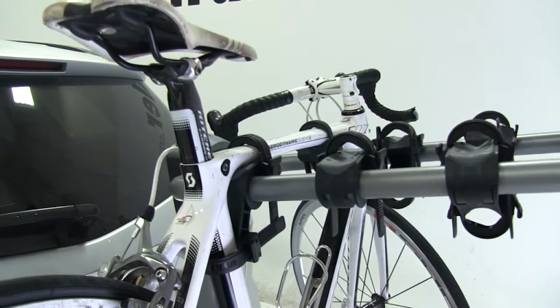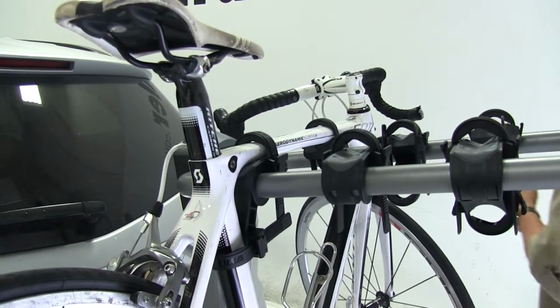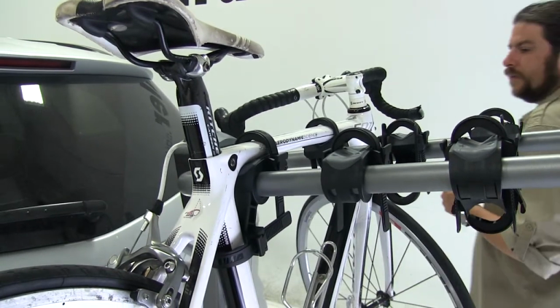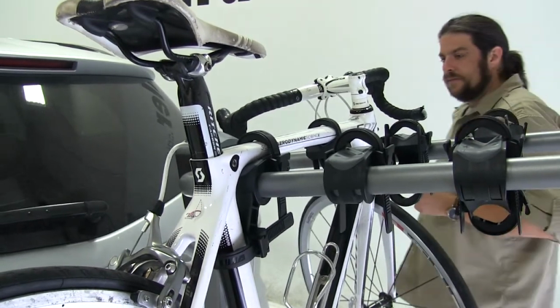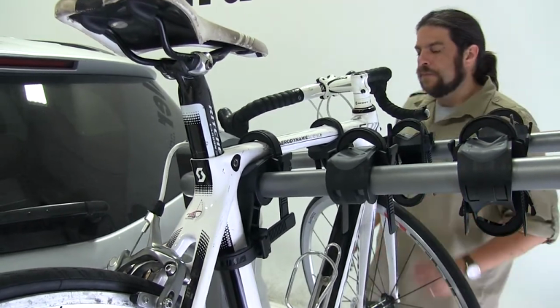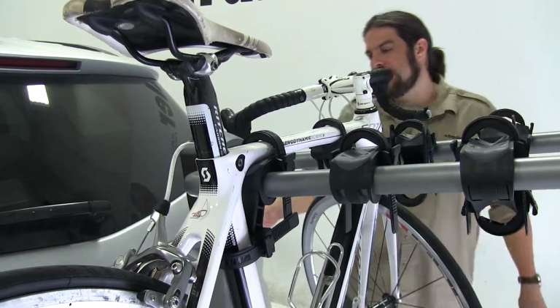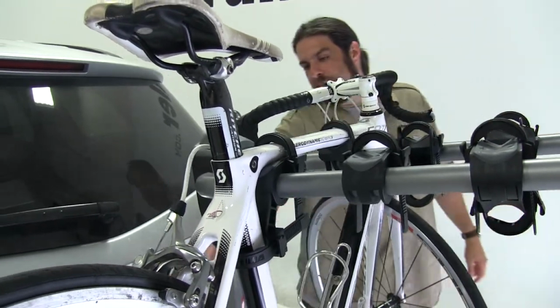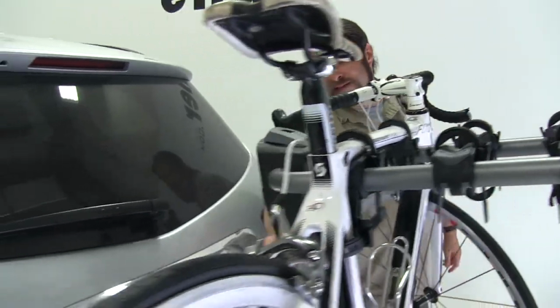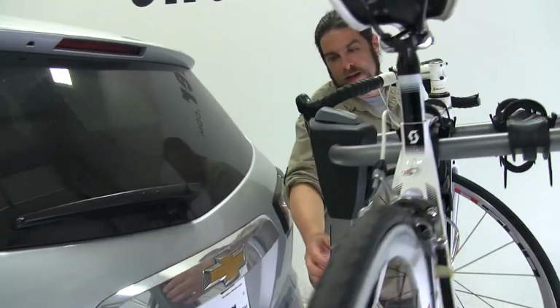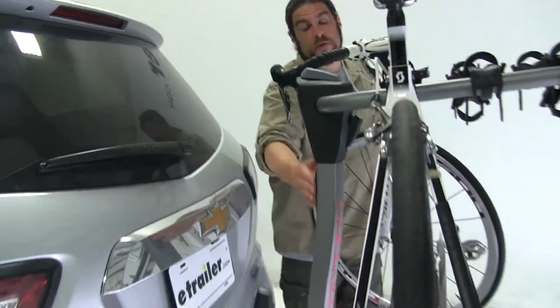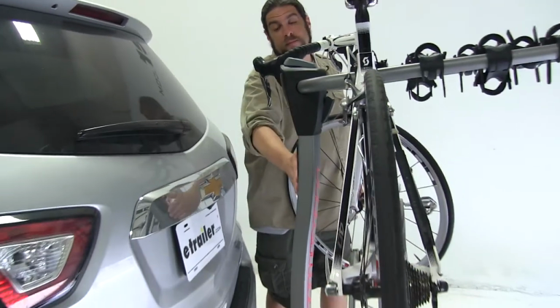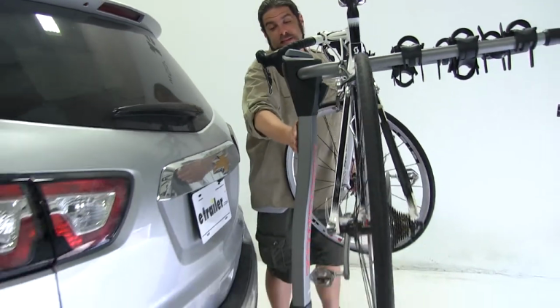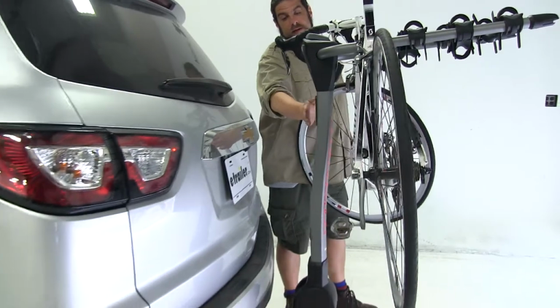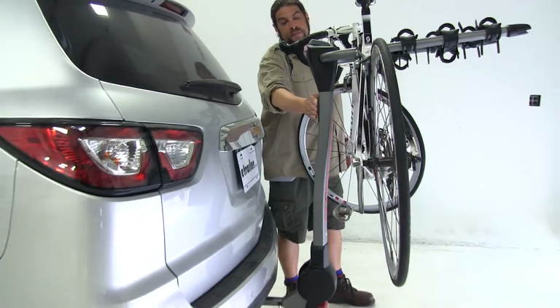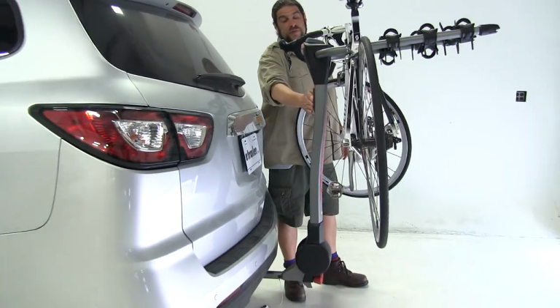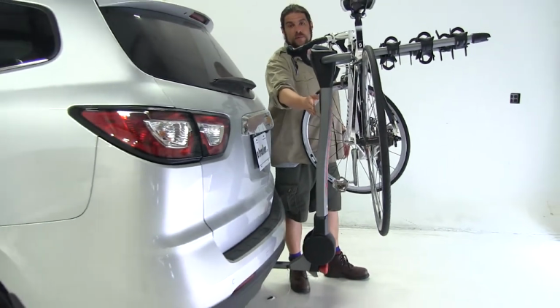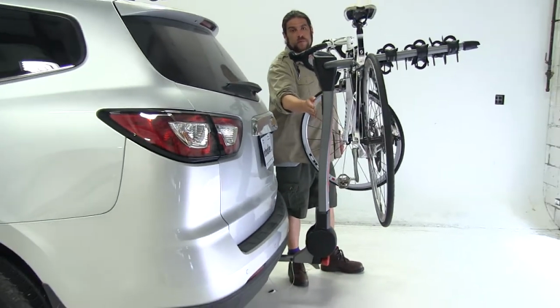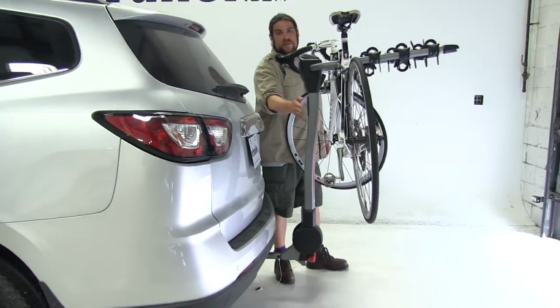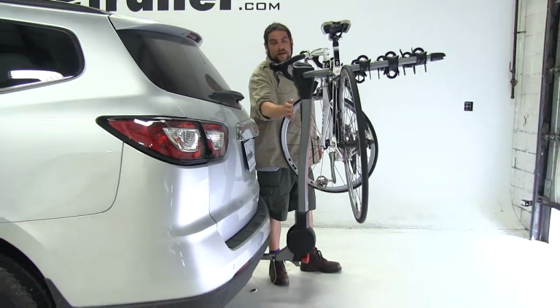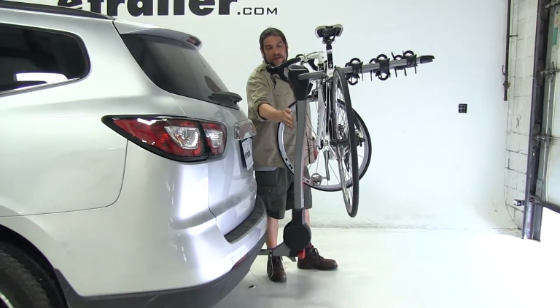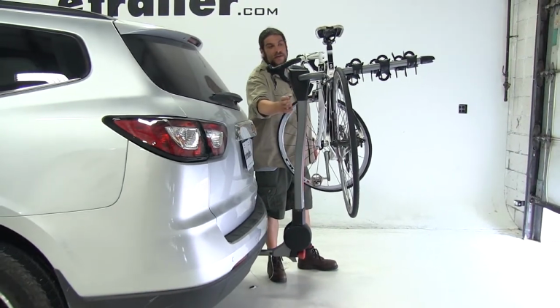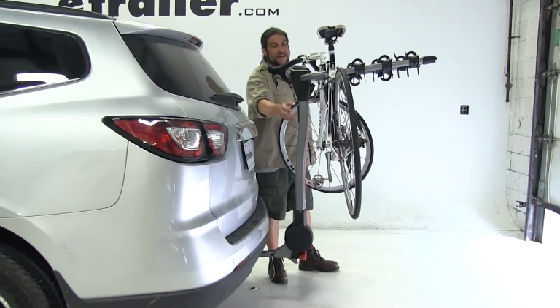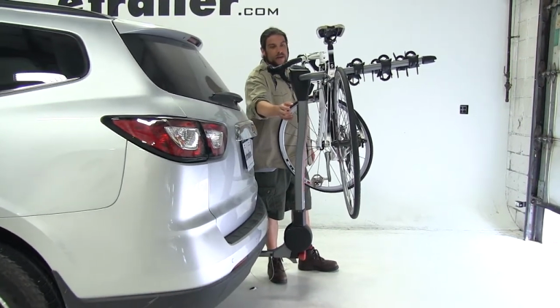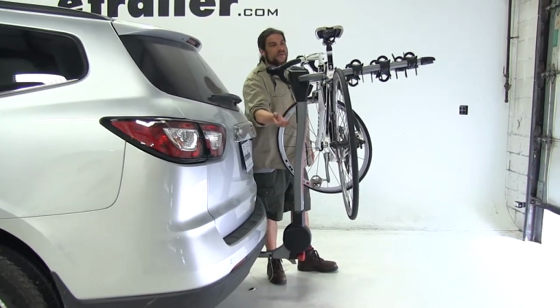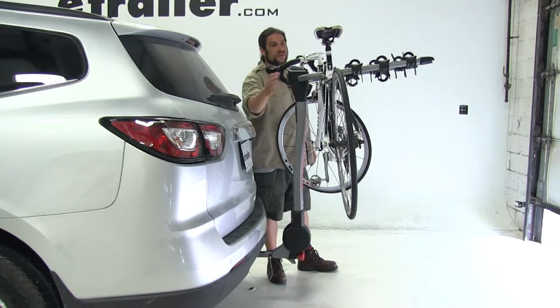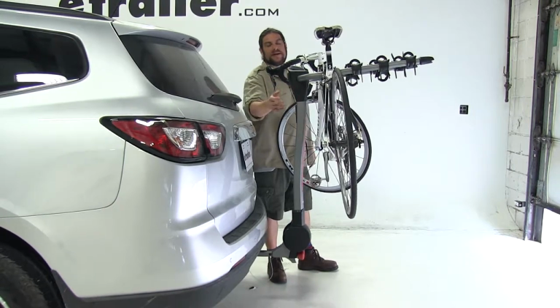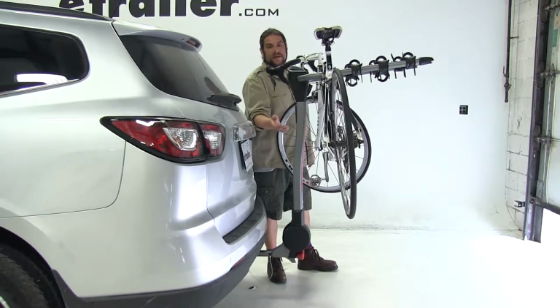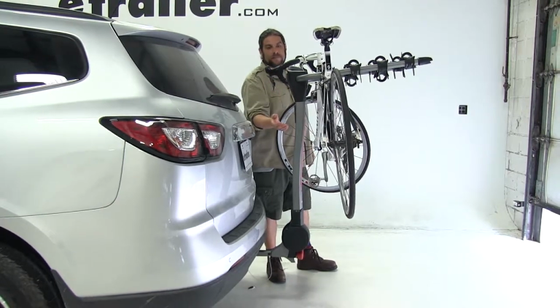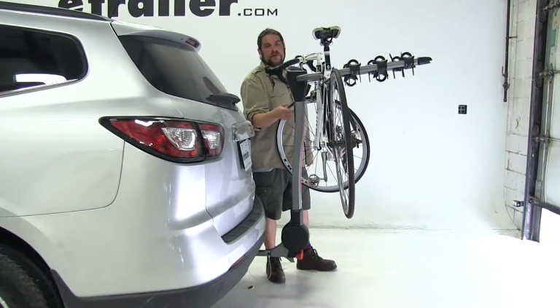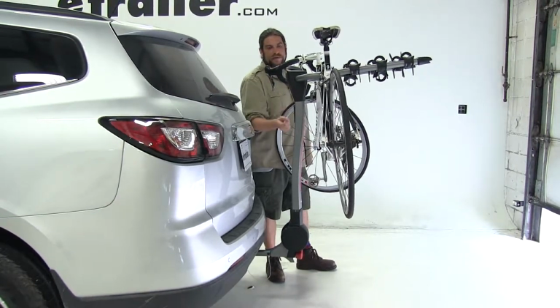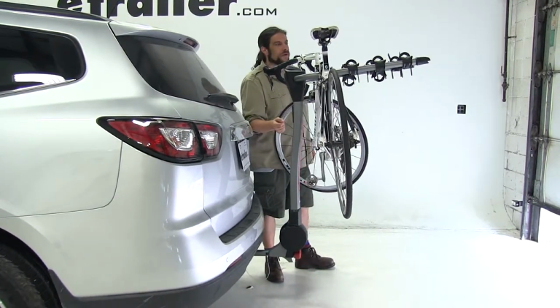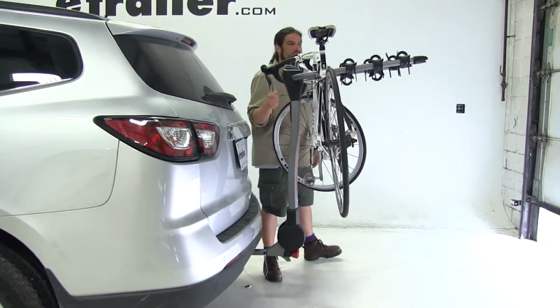Moving to the back of the mast, we have this plastic slot here which can be removed and replaced with the Yakima Handcup integrated cable lock, so you can secure your bikes to the bike rack. You can find this on eTrailer.com.